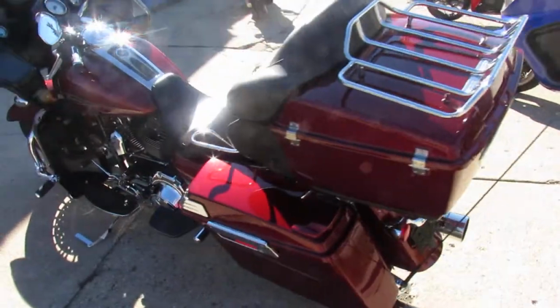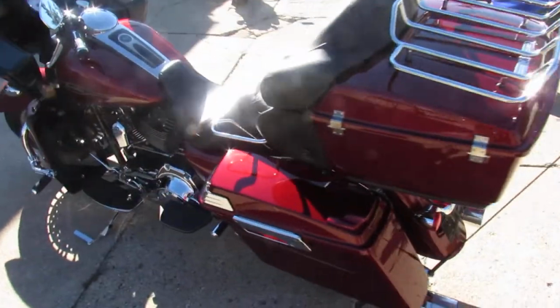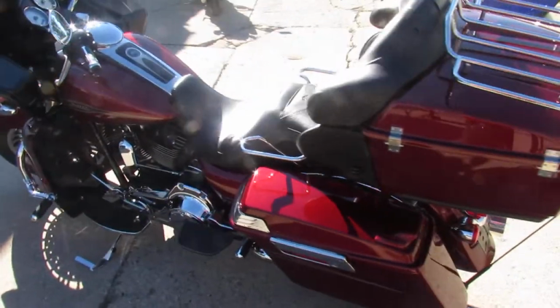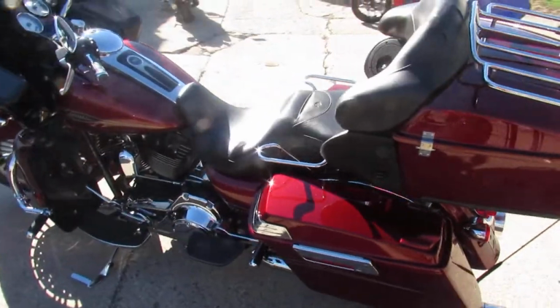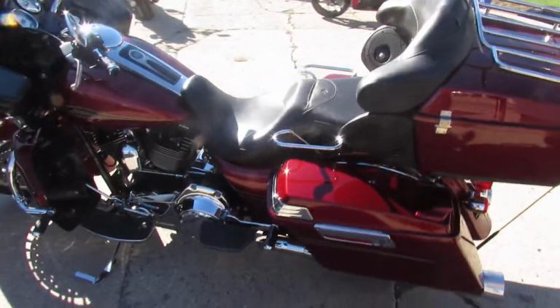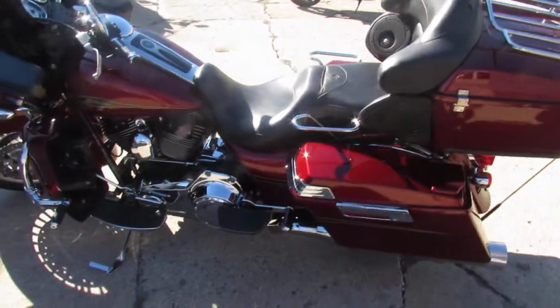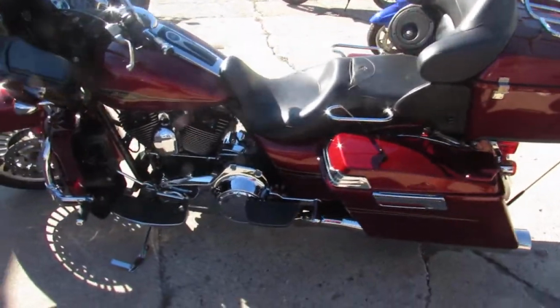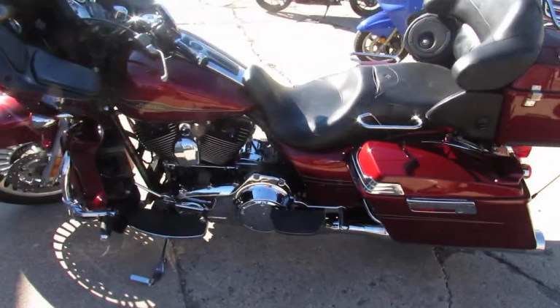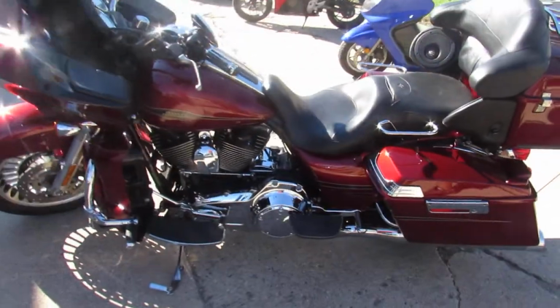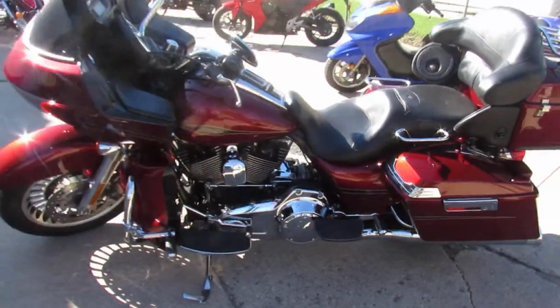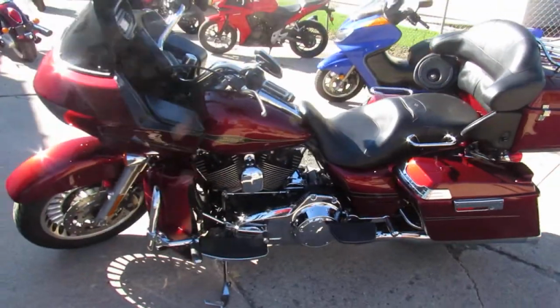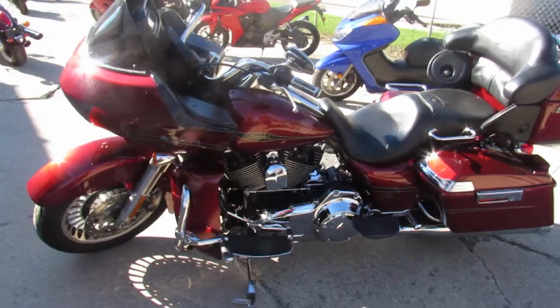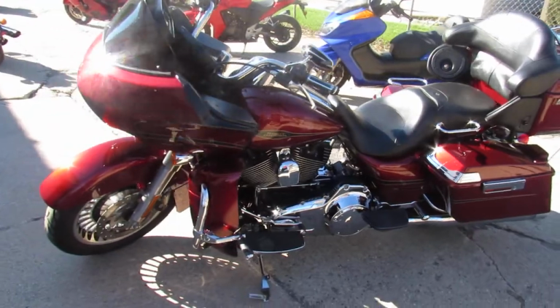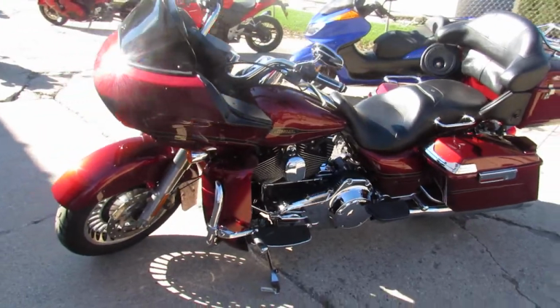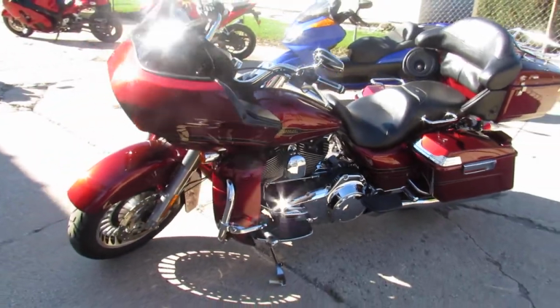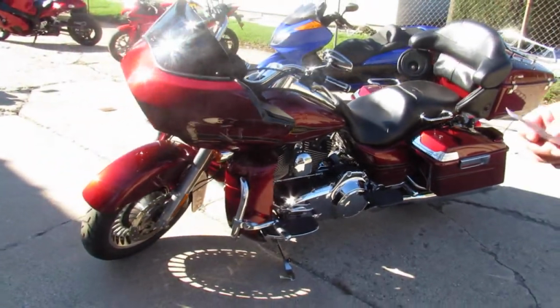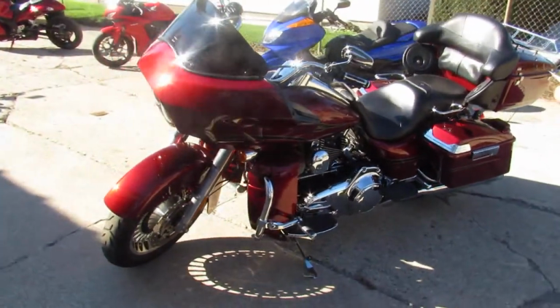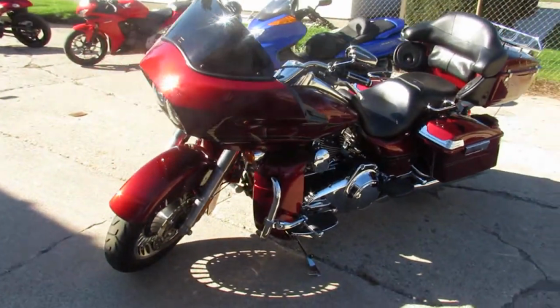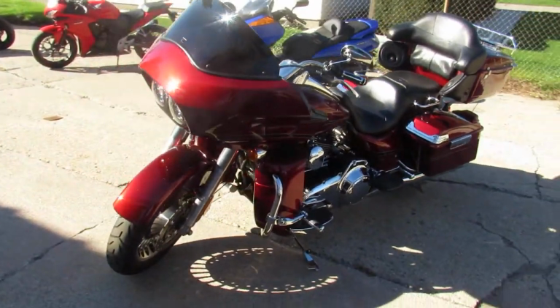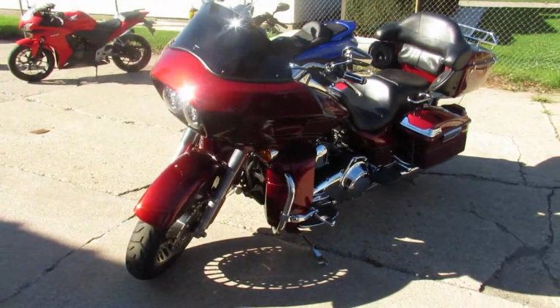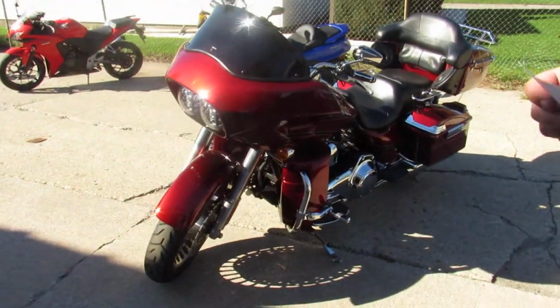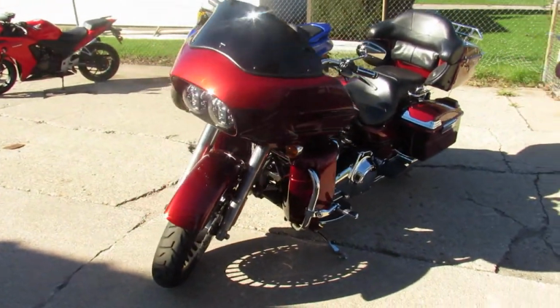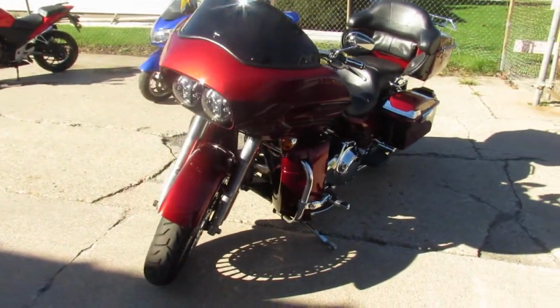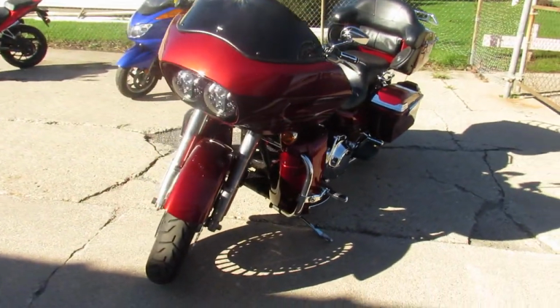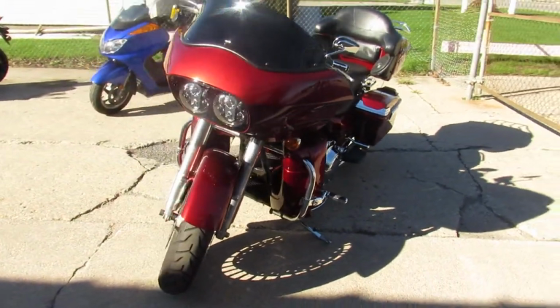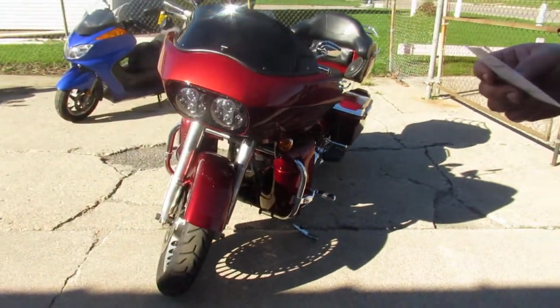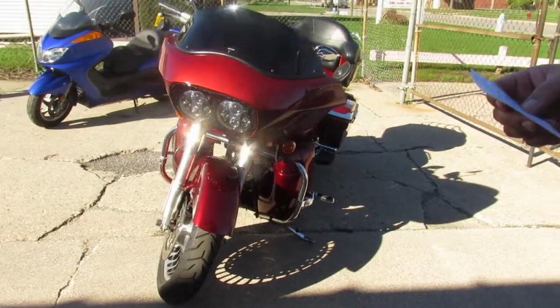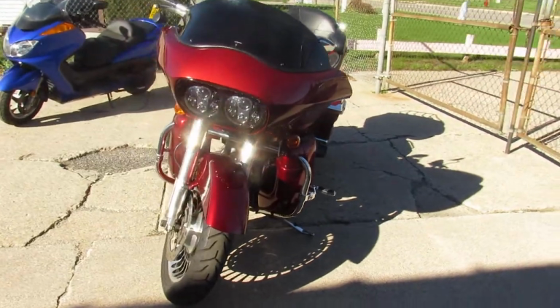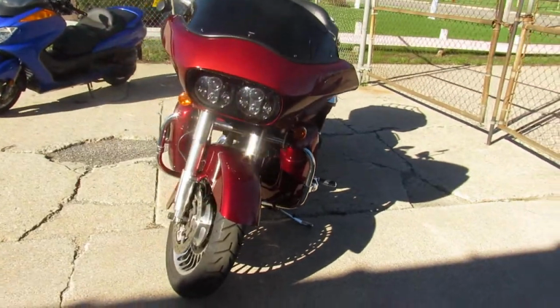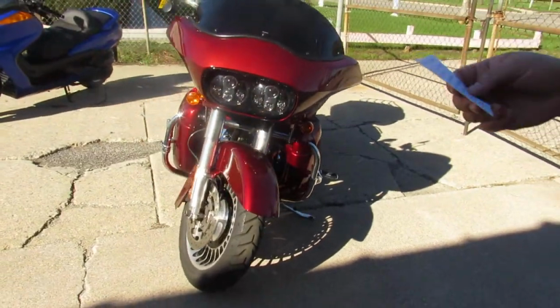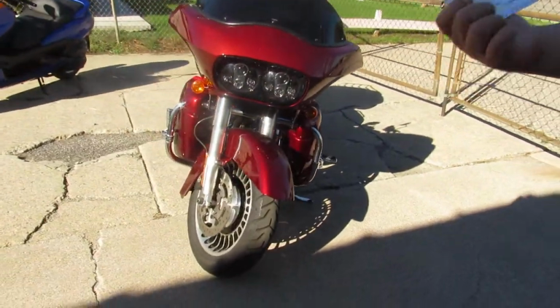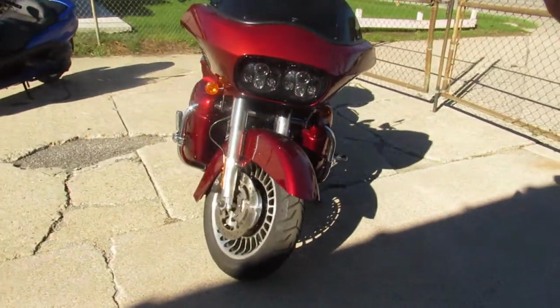All the fluids have been changed. This one's certified, has a warranty available. It's a nice clean bike for the money, comes with that Screamin' Eagle air intake, tons of chrome, Harley Grab Rails for the passenger and more guys.